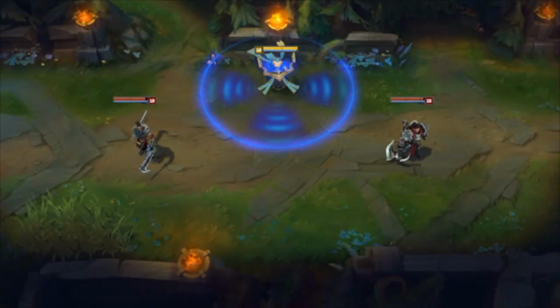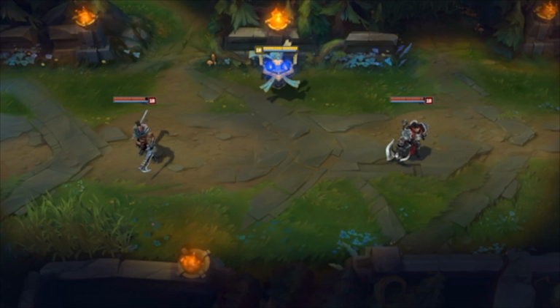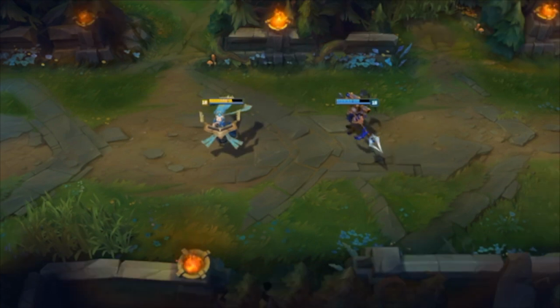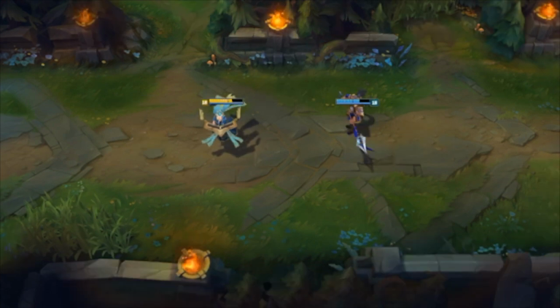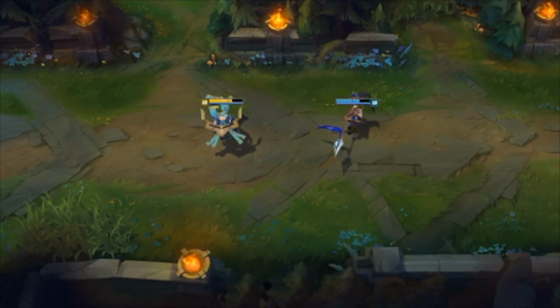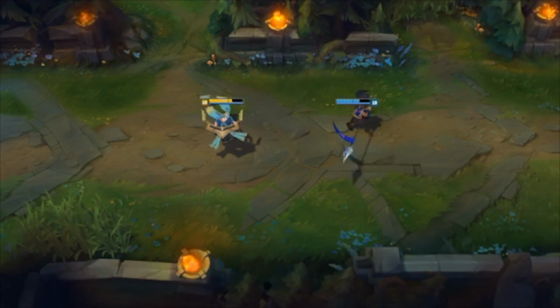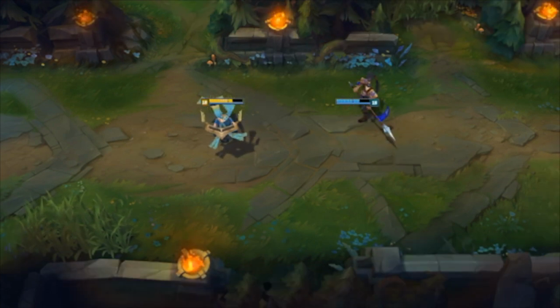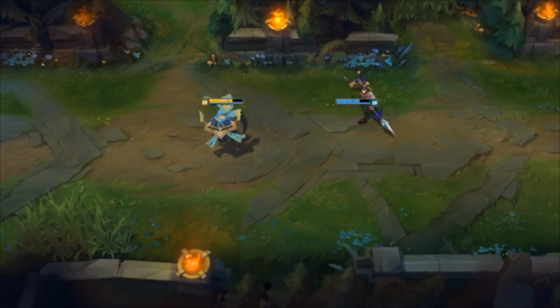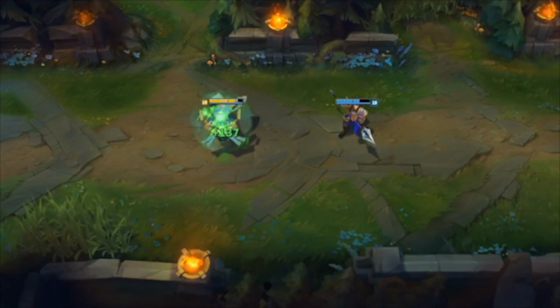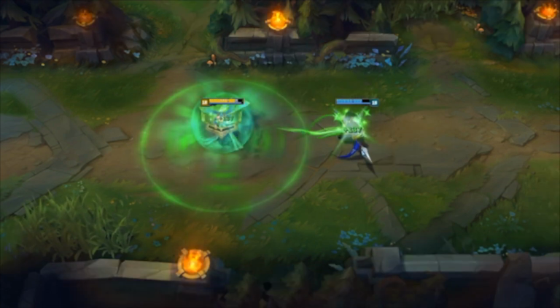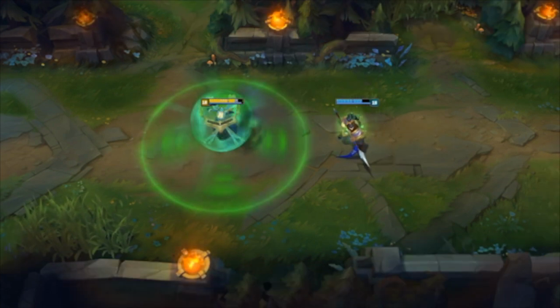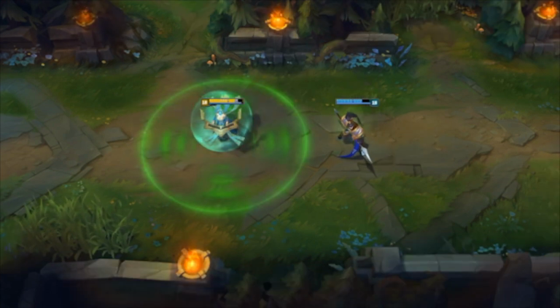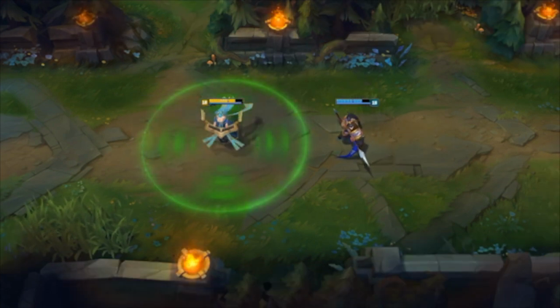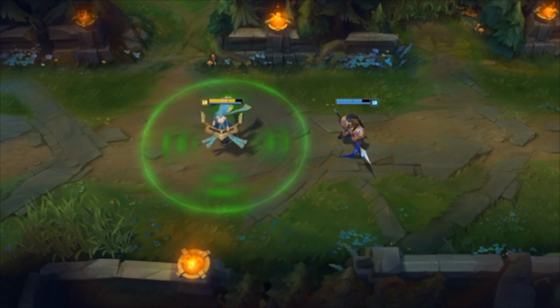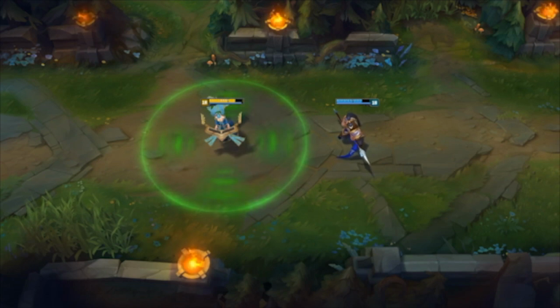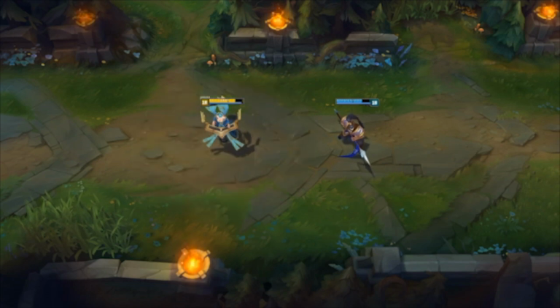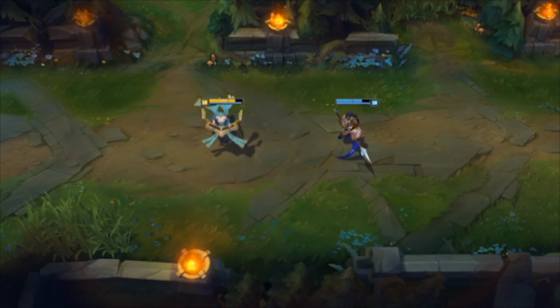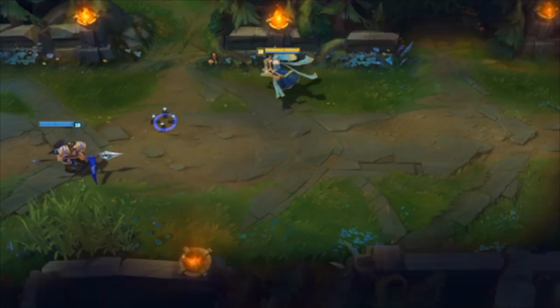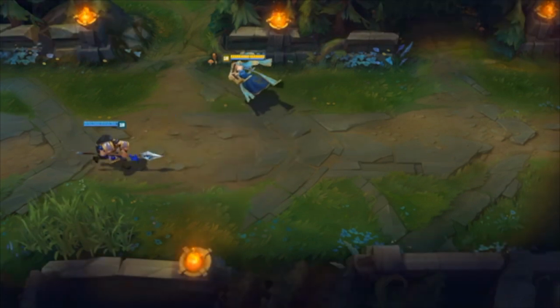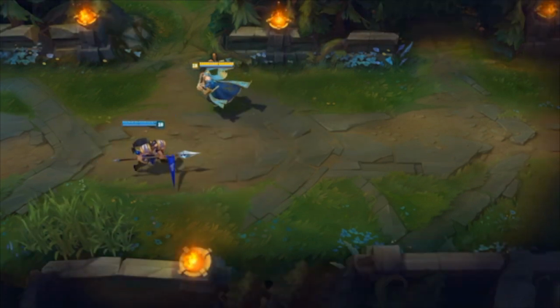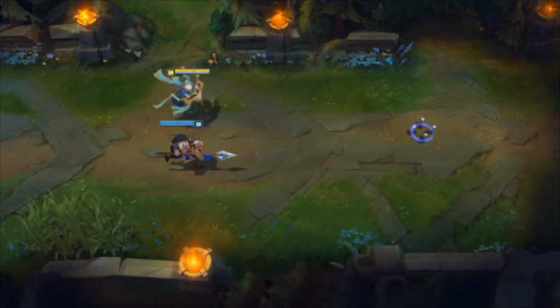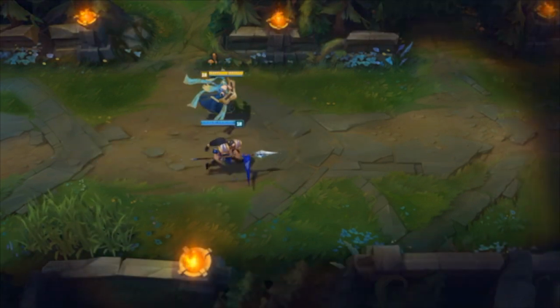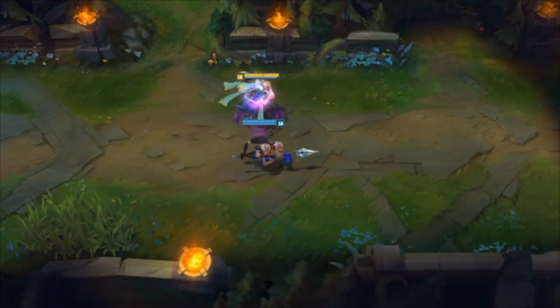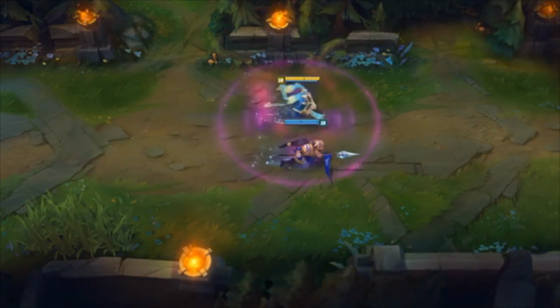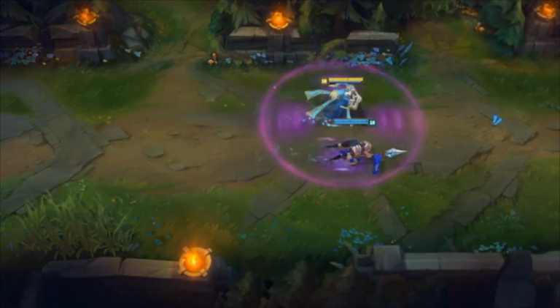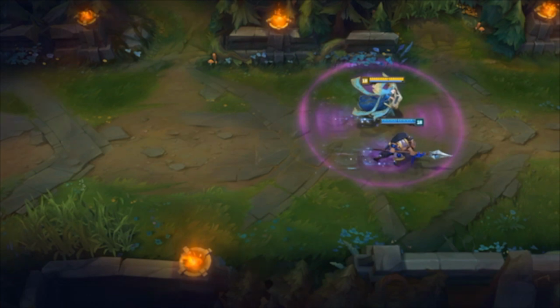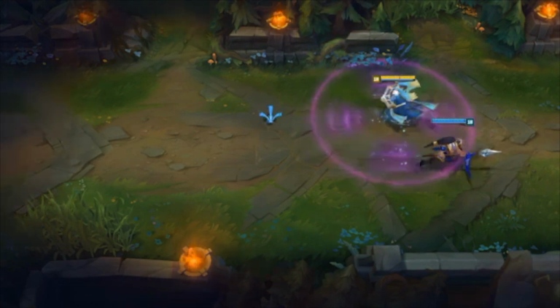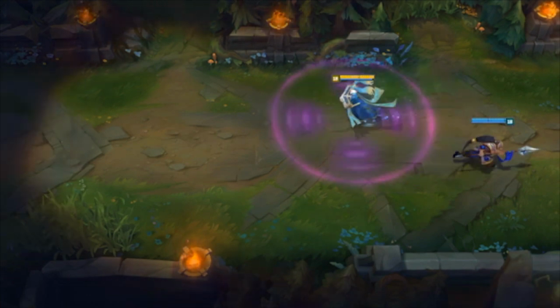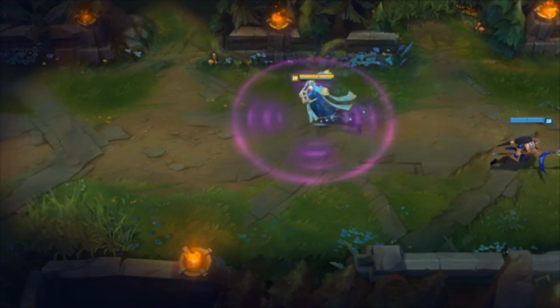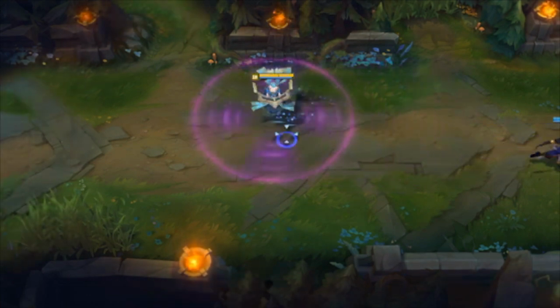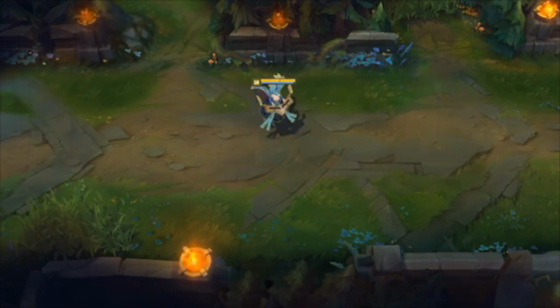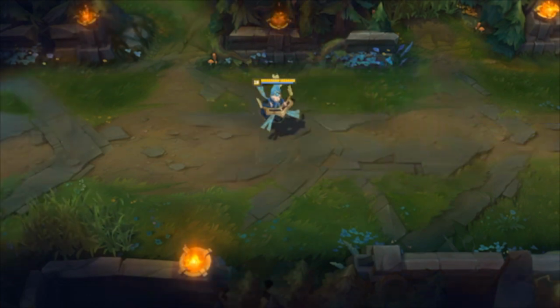Her auras buff everybody around her and she's constantly spamming them, so if anyone near her participates in a kill, she gets an assist. Obviously this is nice just because assists give gold and you want items, but there are some other benefits for Sona as well from your build.